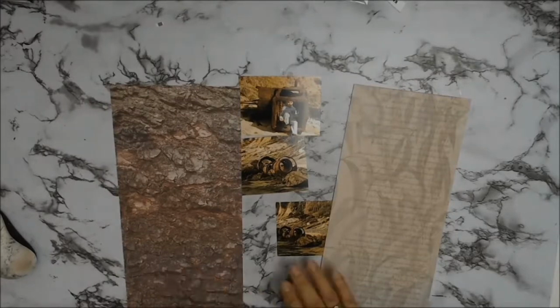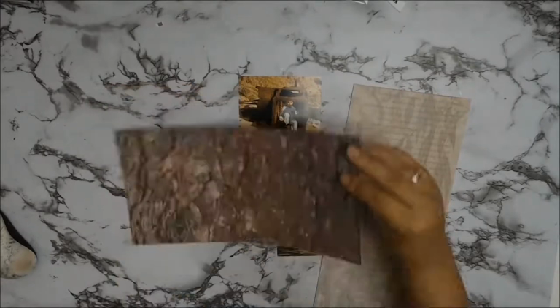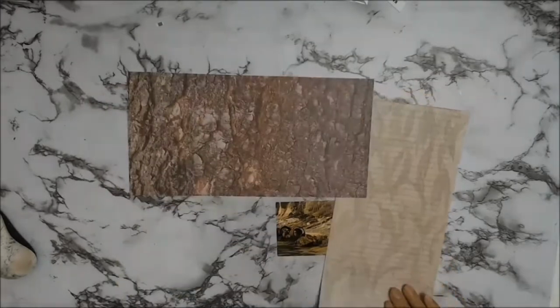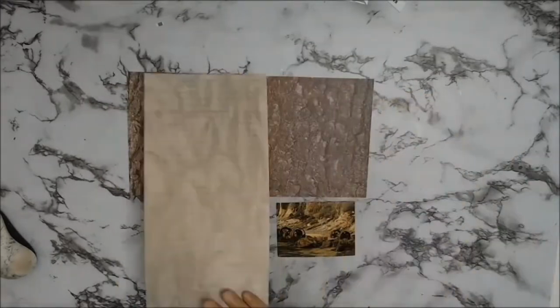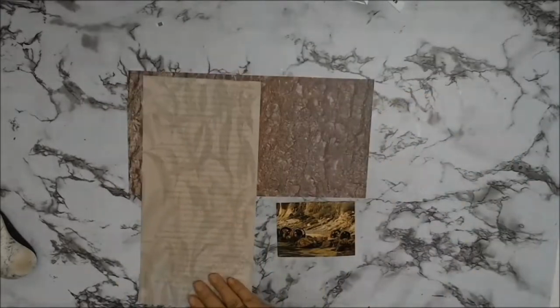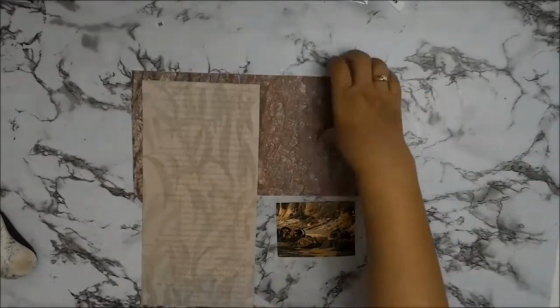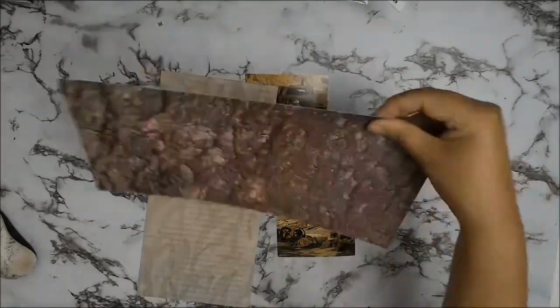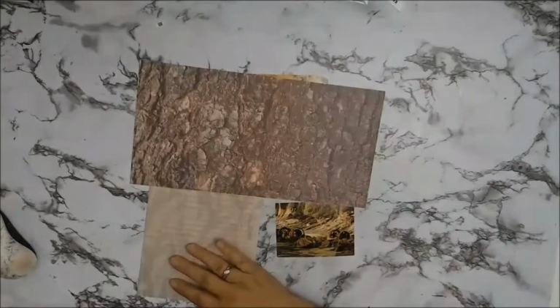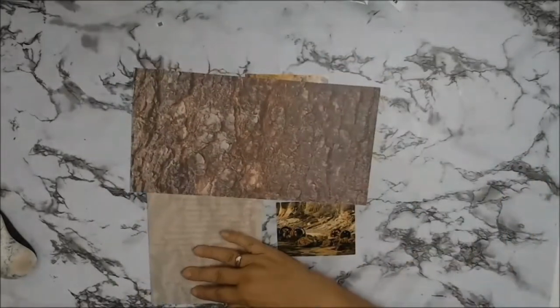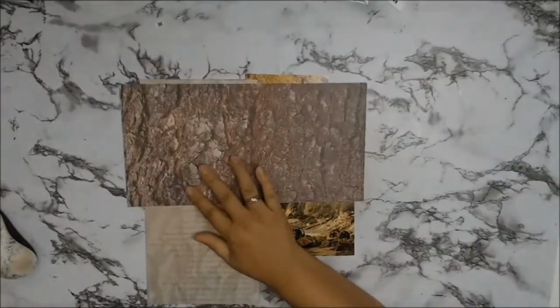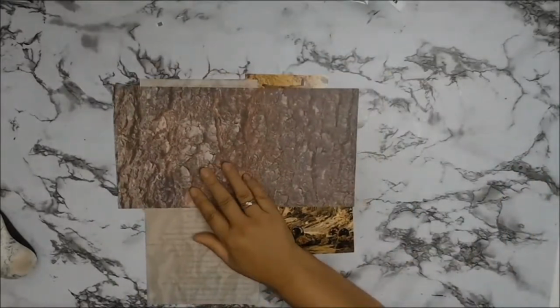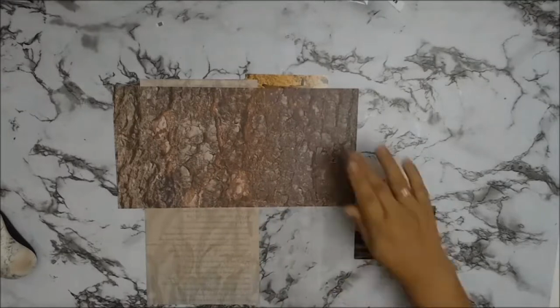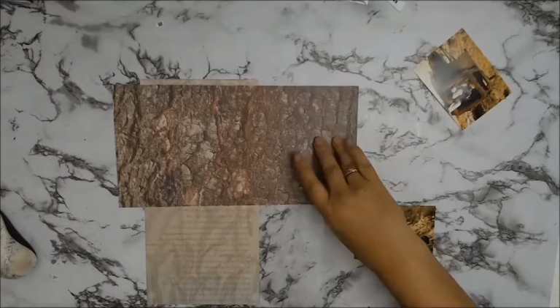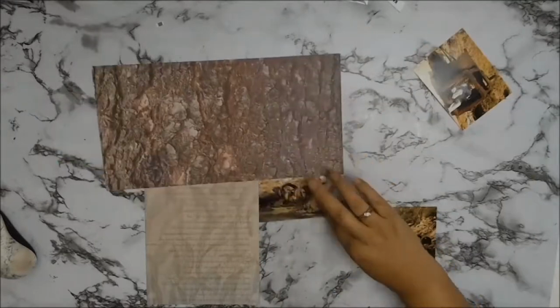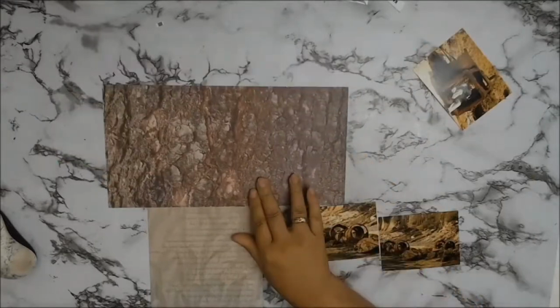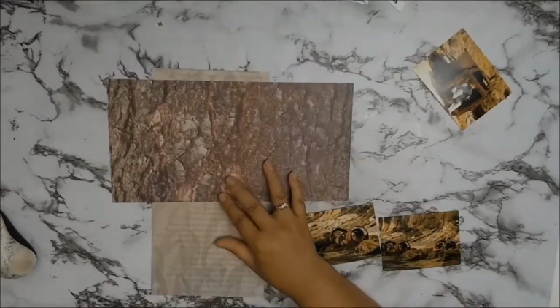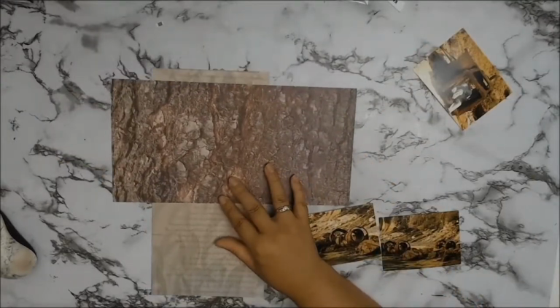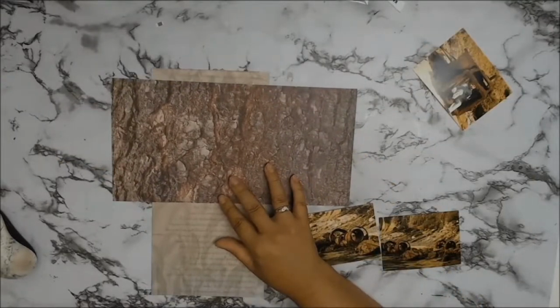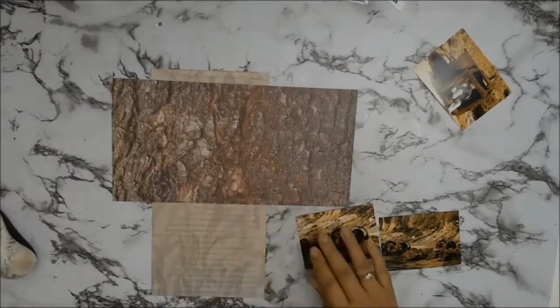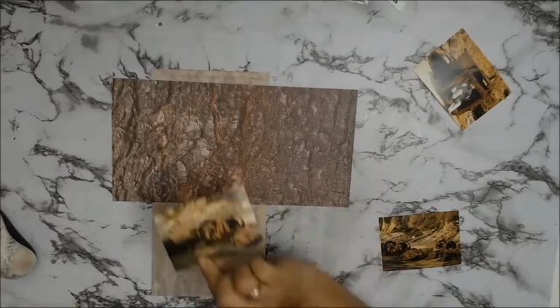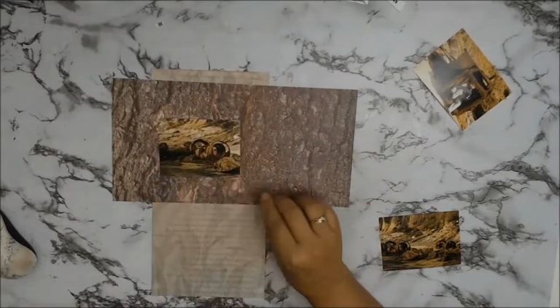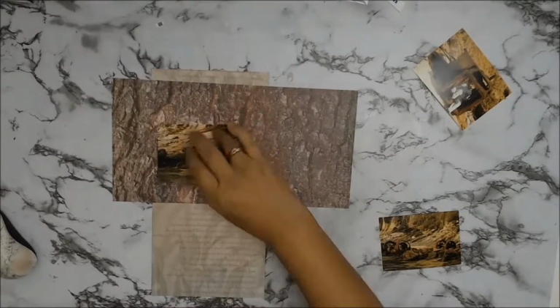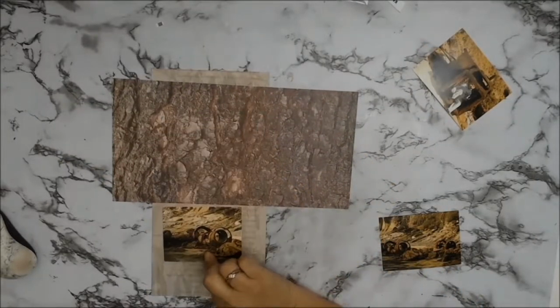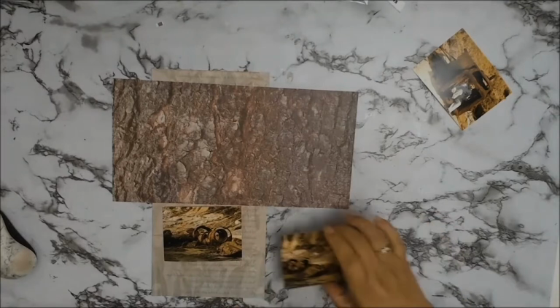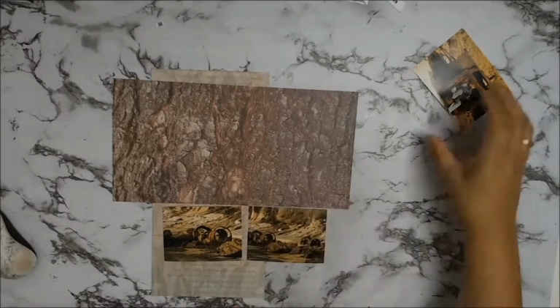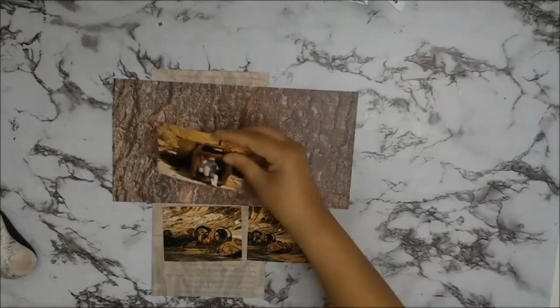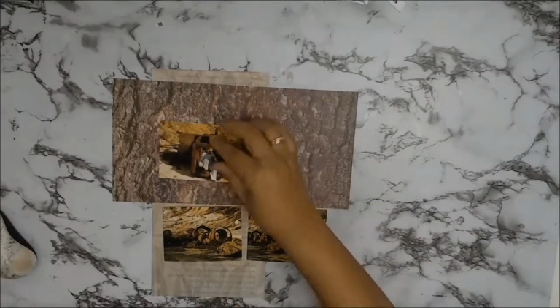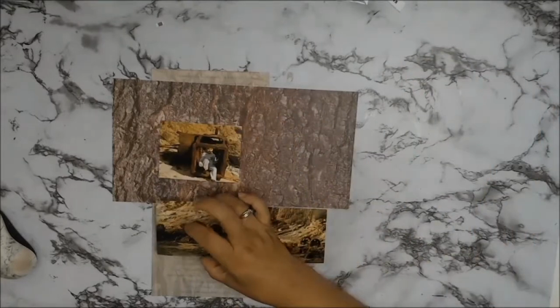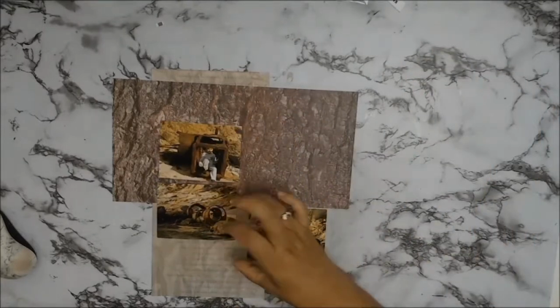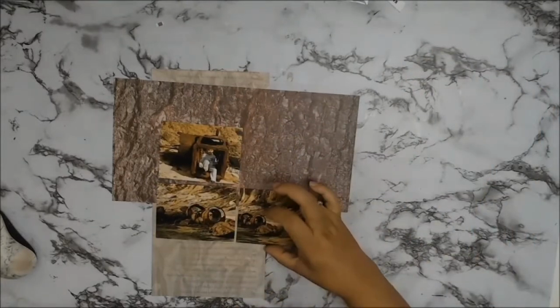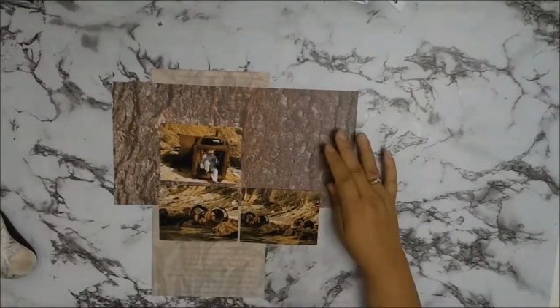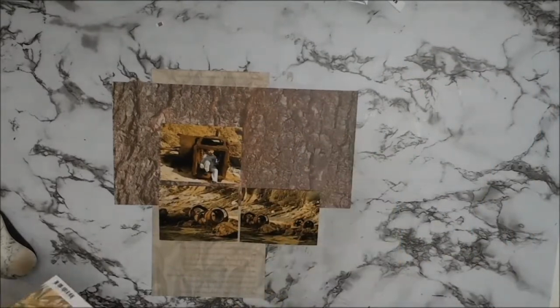I don't like birds at all — I know a lot of you do but it's not my cup of tea. The paper on top with that rocky terrain I'm going to trim down a bit, and I picked it because I thought it went well with my photos.